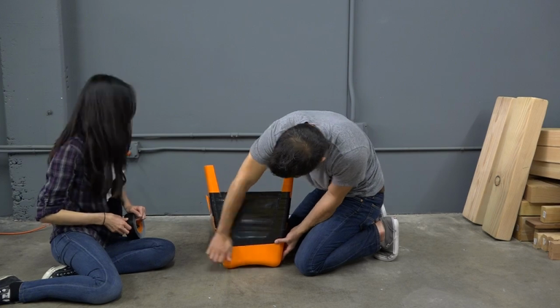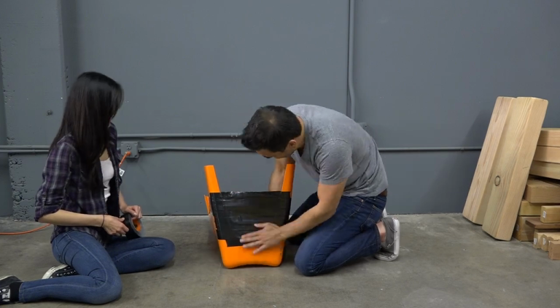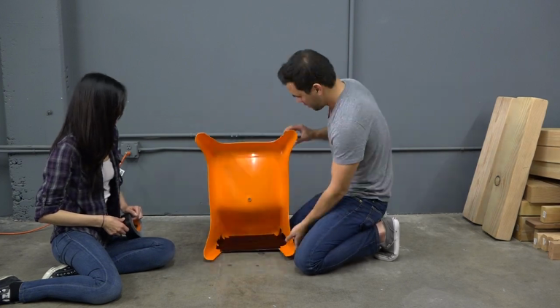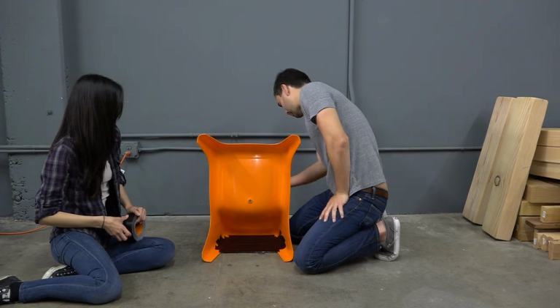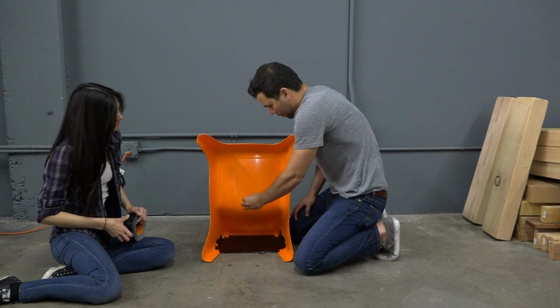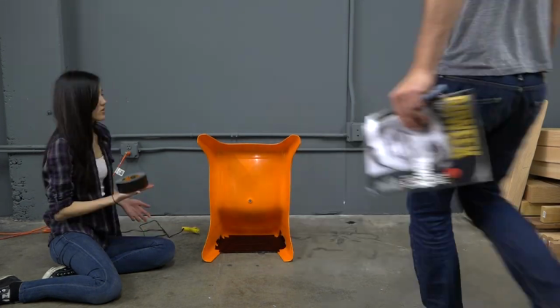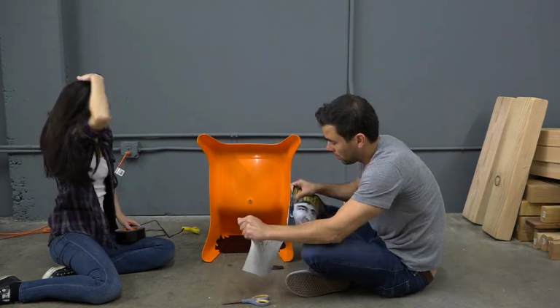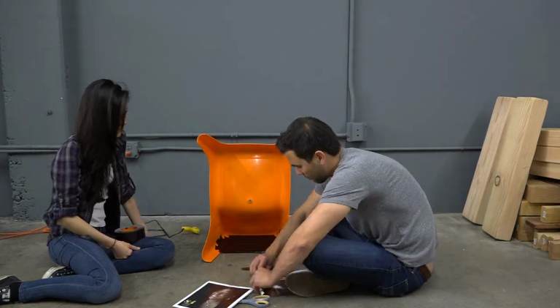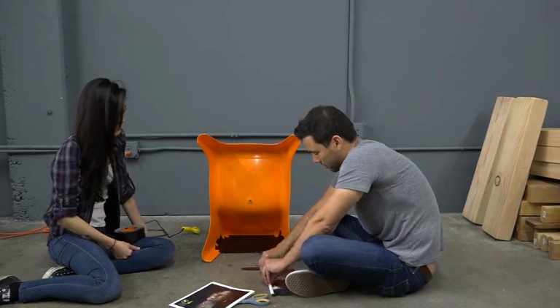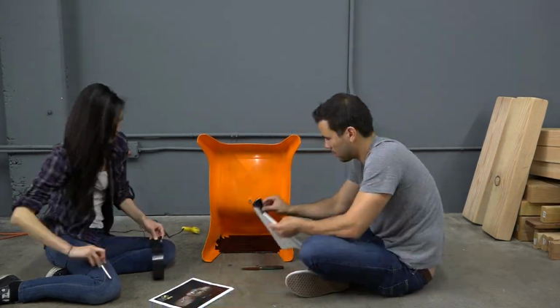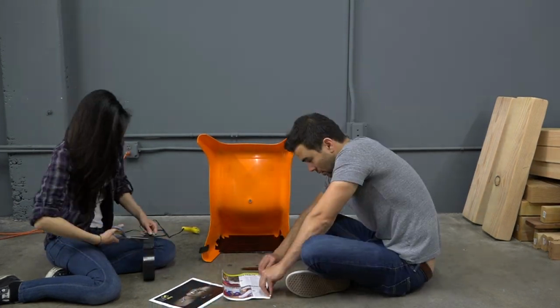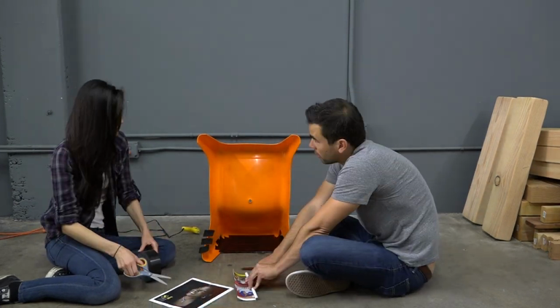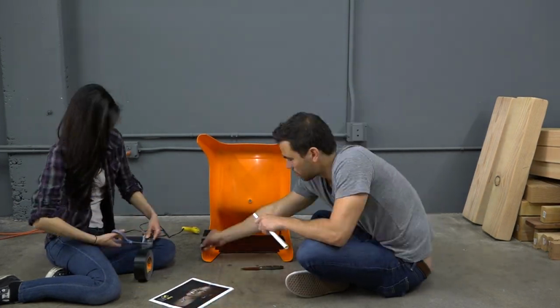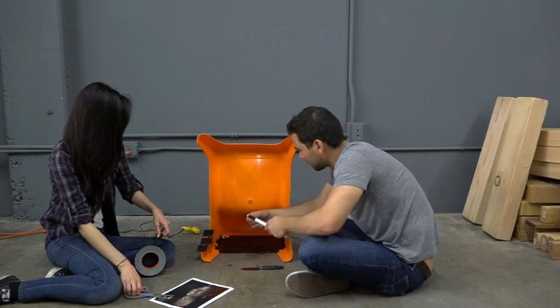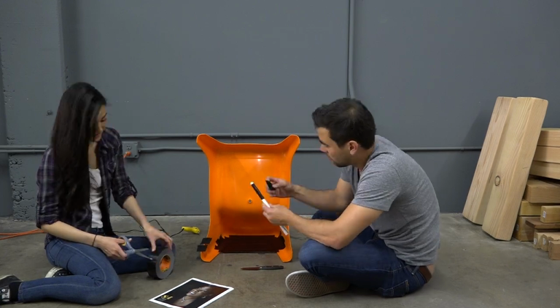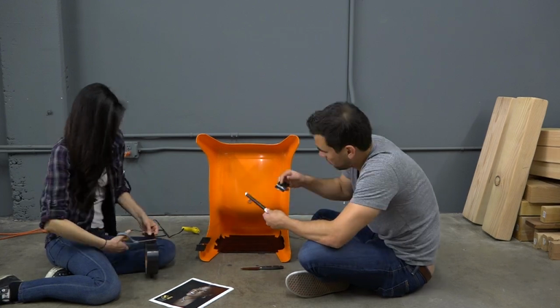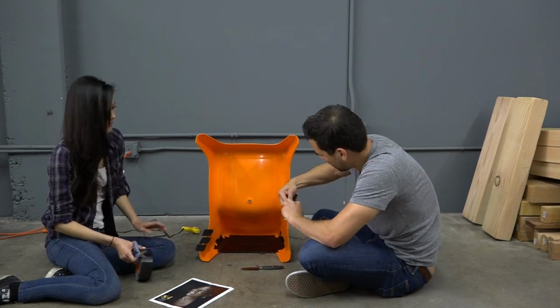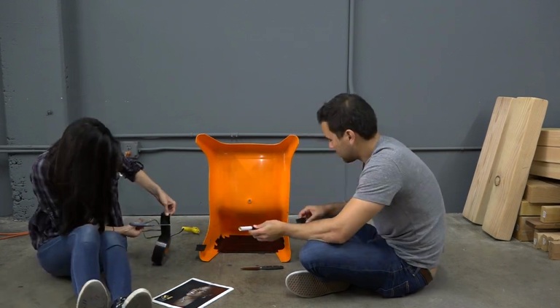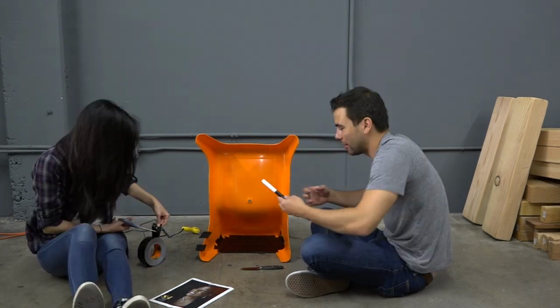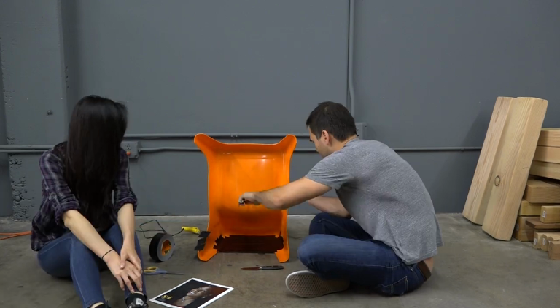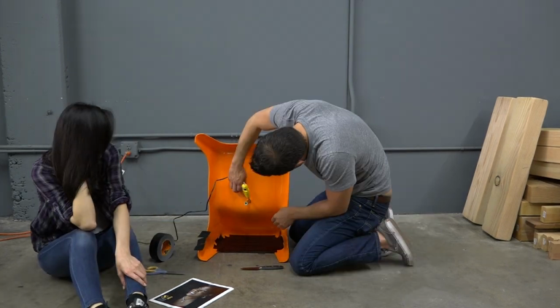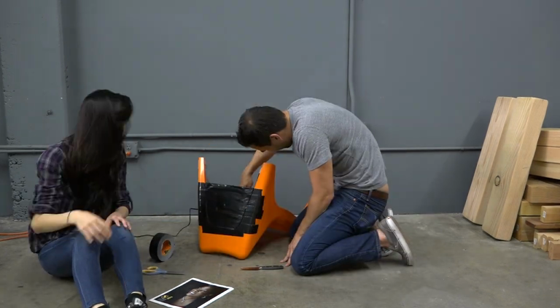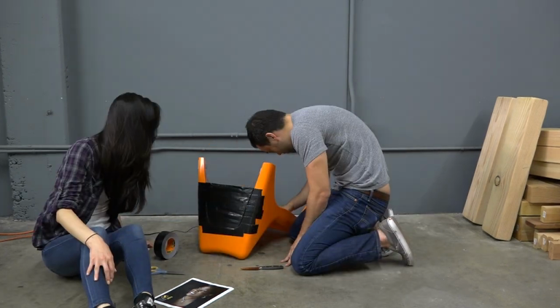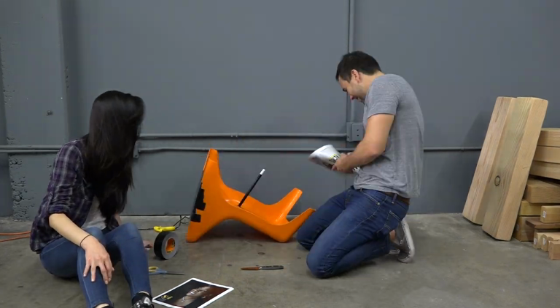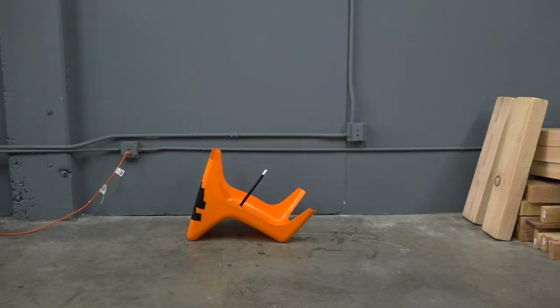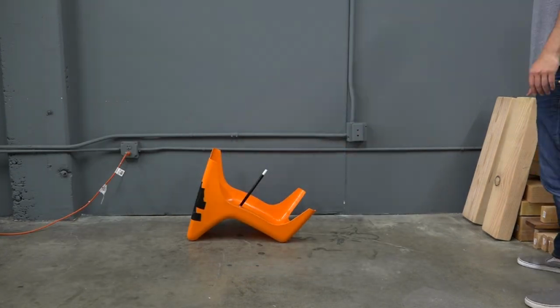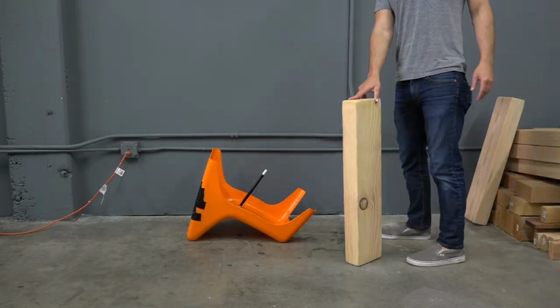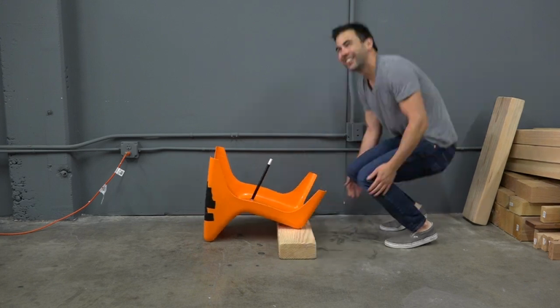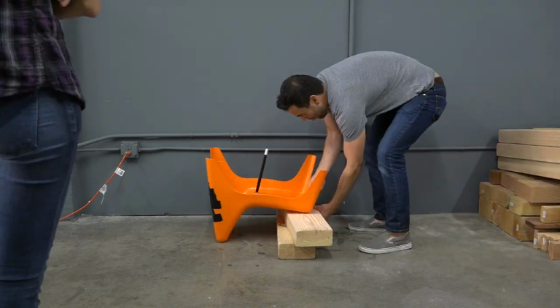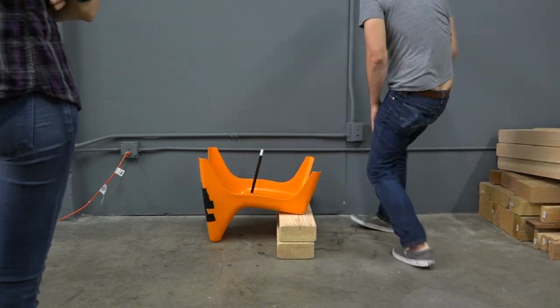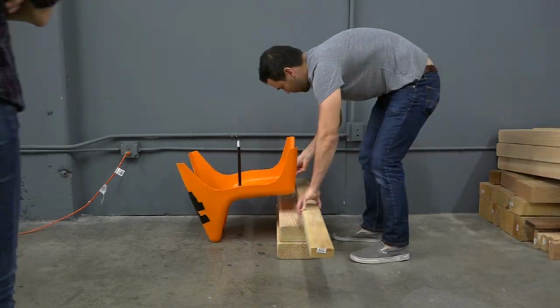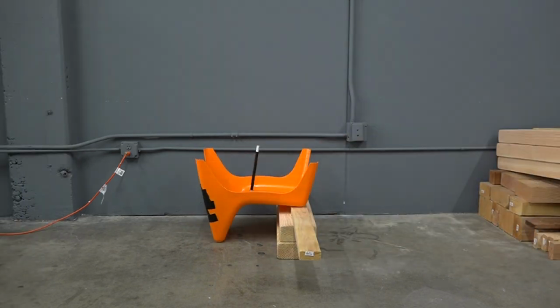There's a hole in the bottom of the chair that lets water drain through it if you put it outside. So we've rolled up some magazines, duct taped them, and then hot glued them into the hole. I used some blocks of wood to prop up the chair so that it was level.